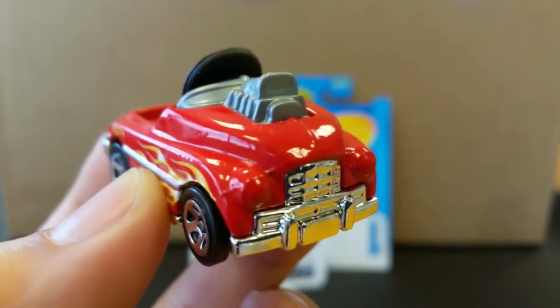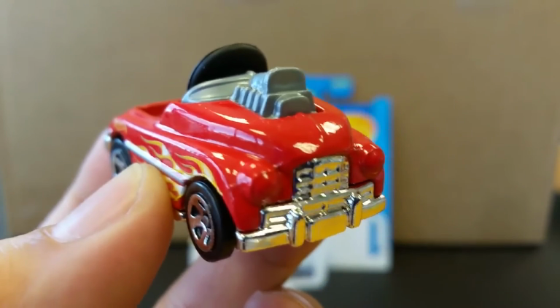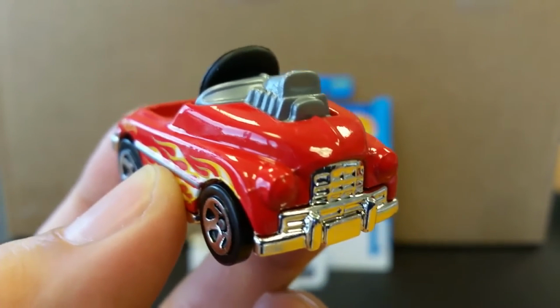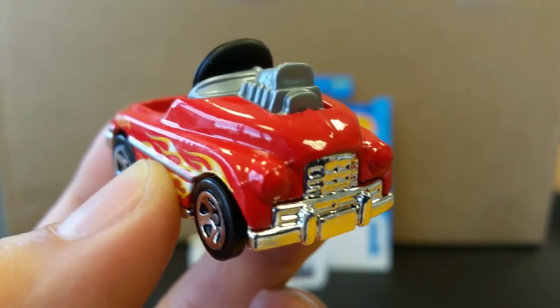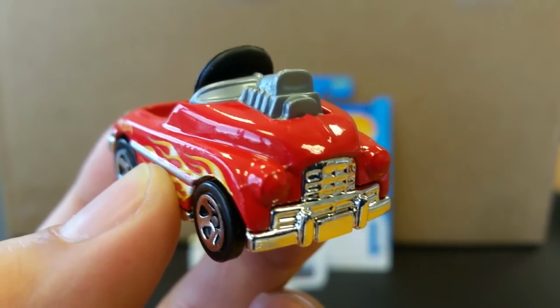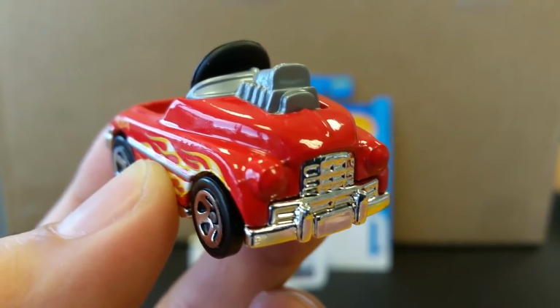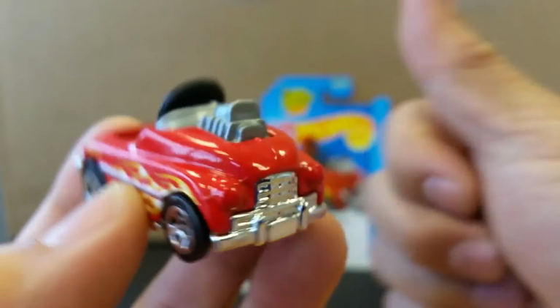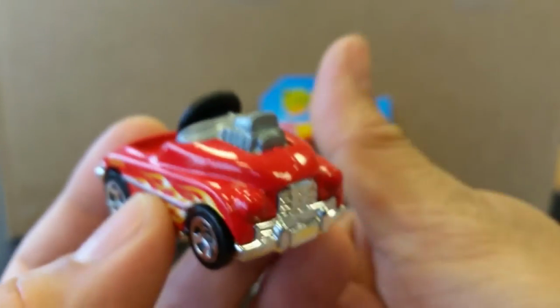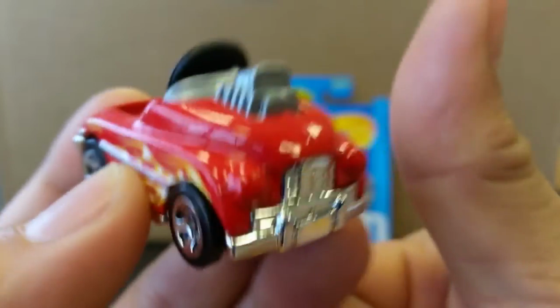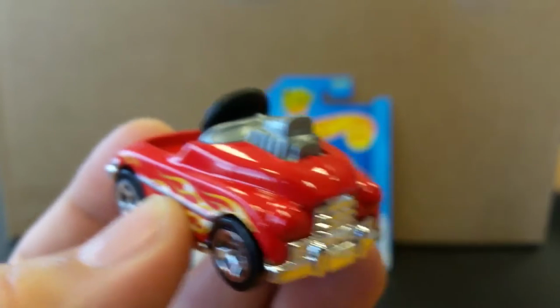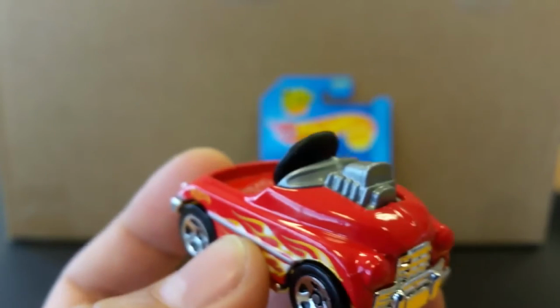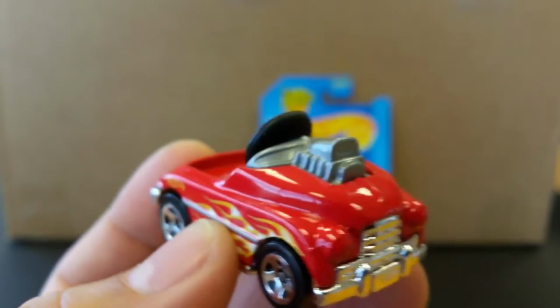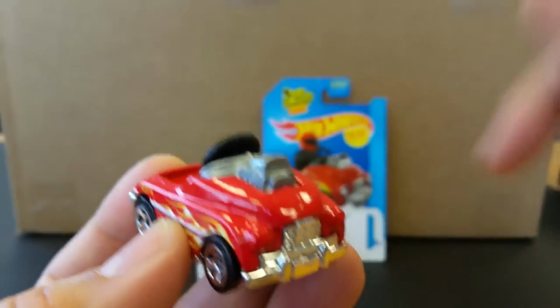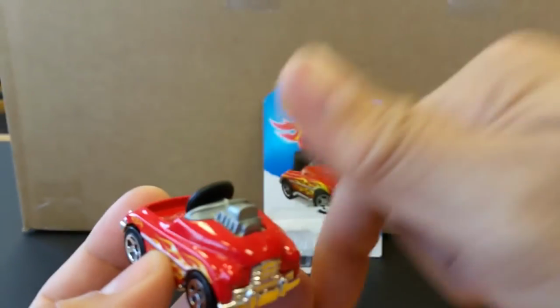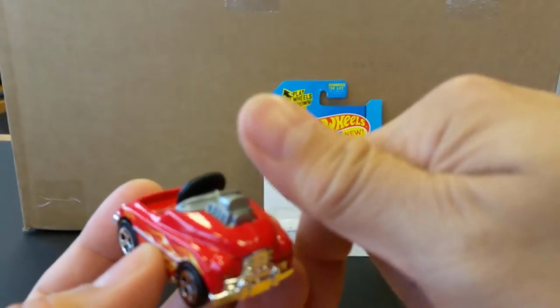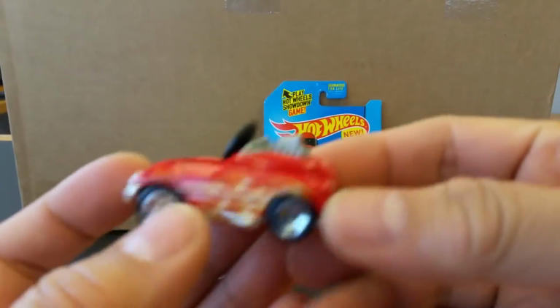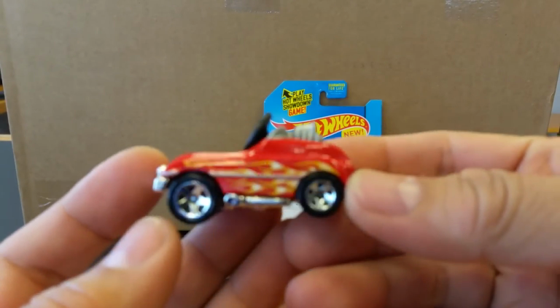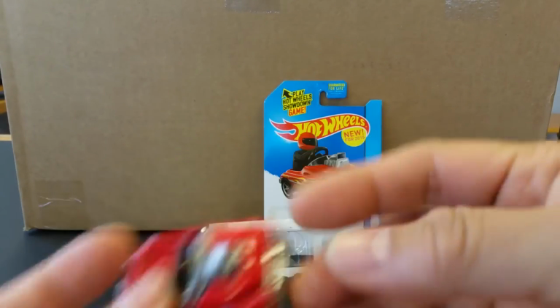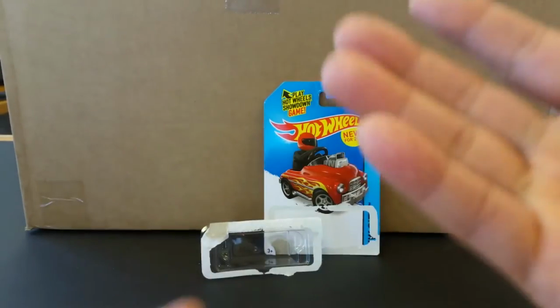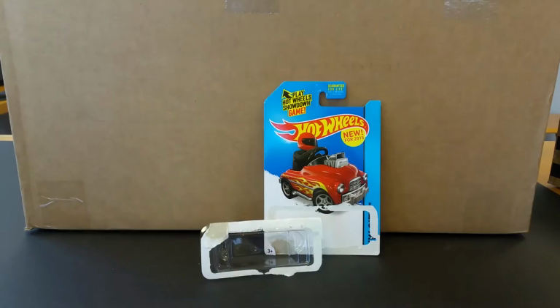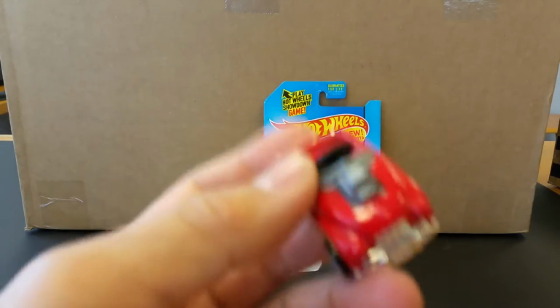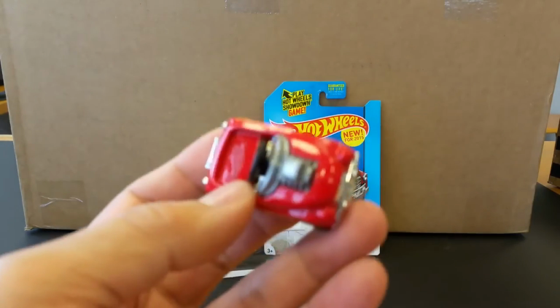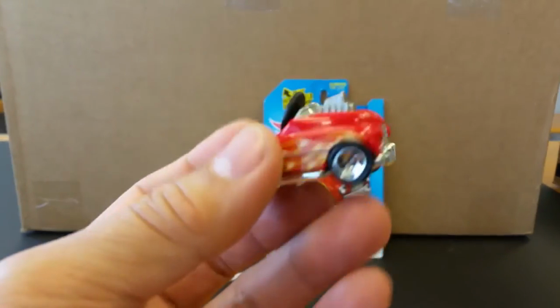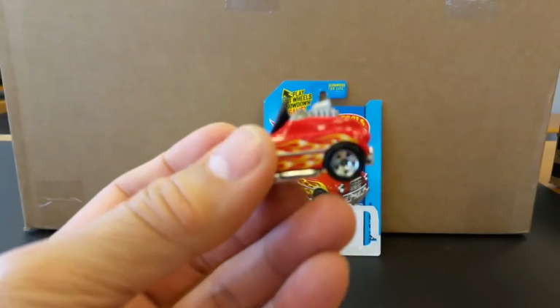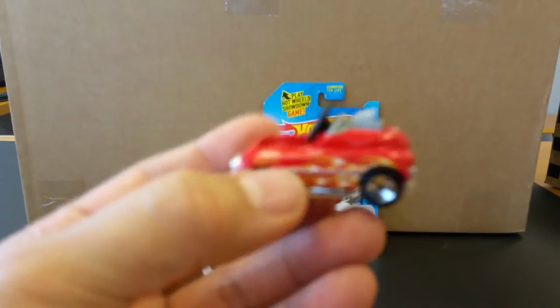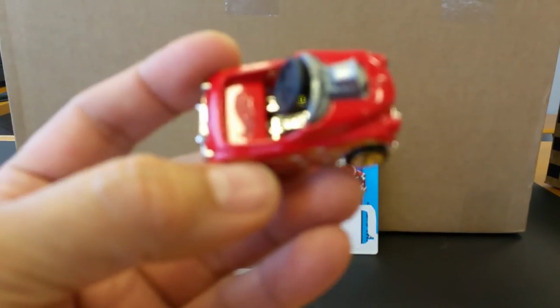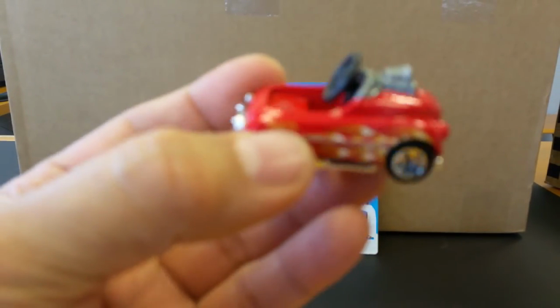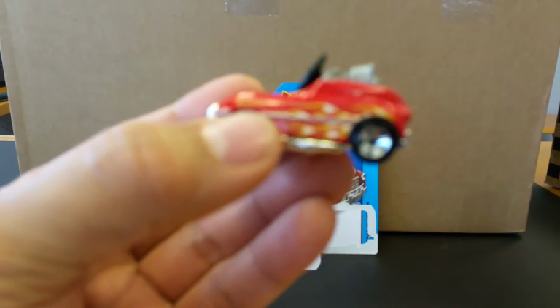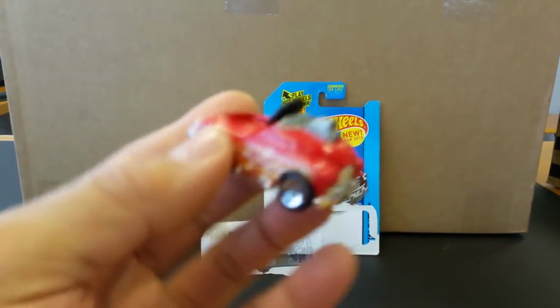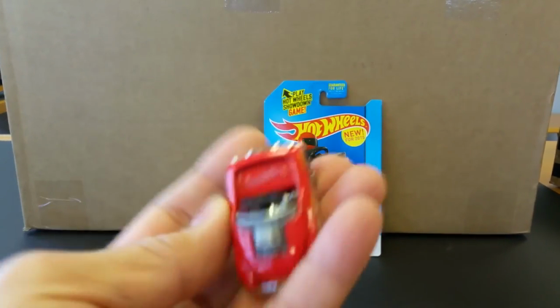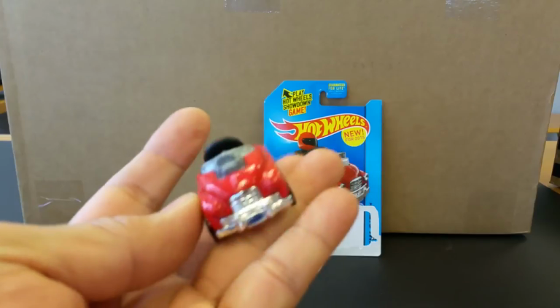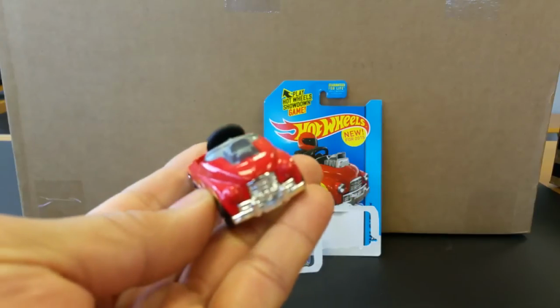Anyways, there you have it — the Pedal Driver, one of my favorite castings of 2015. I hope you like what you see. Give me a thumbs up, questions and comments down below, and thanks again for watching. Please subscribe if you haven't already and stay tuned for more quickie car reviews. Alright guys, bye bye!